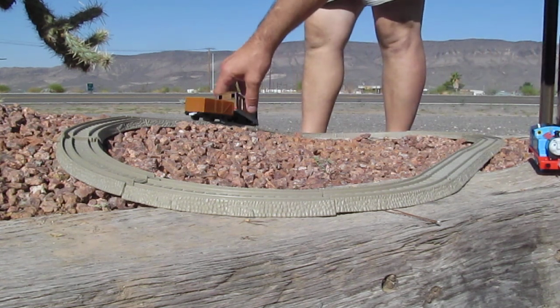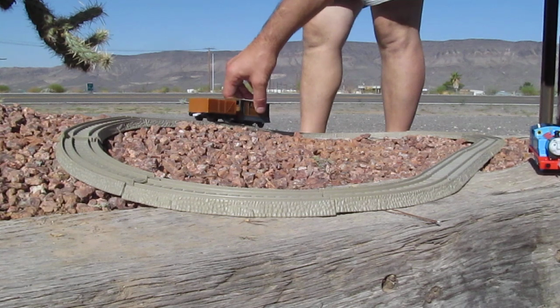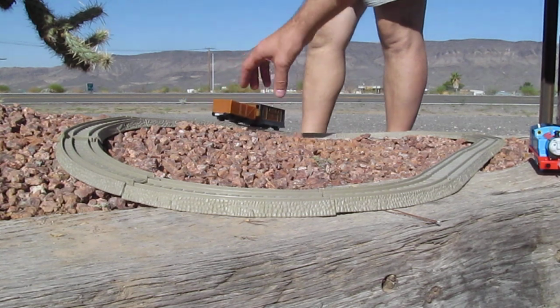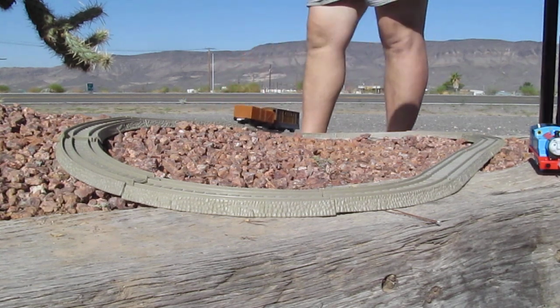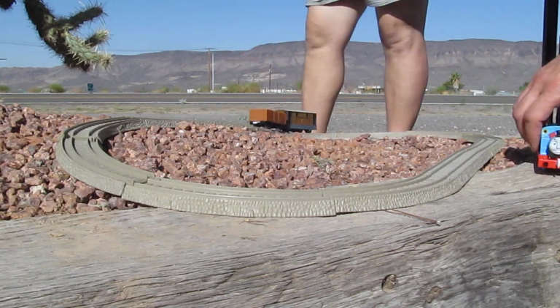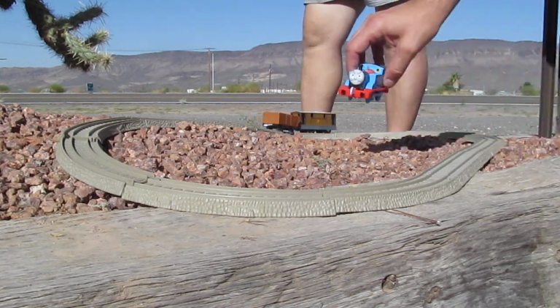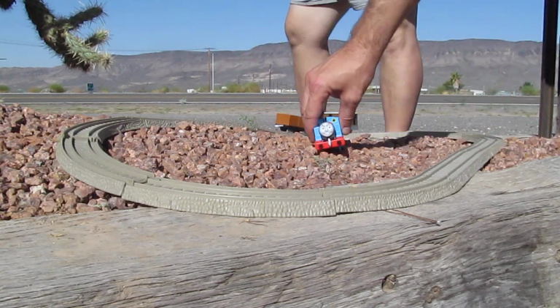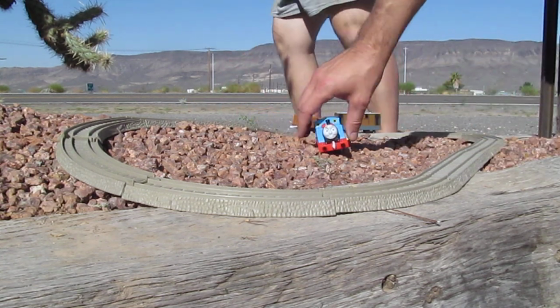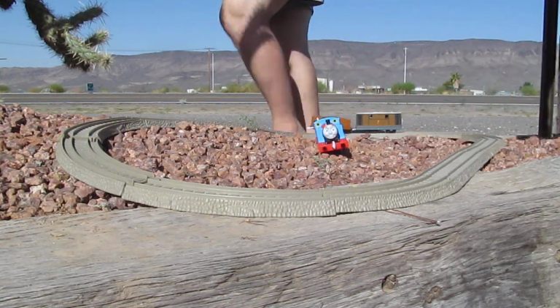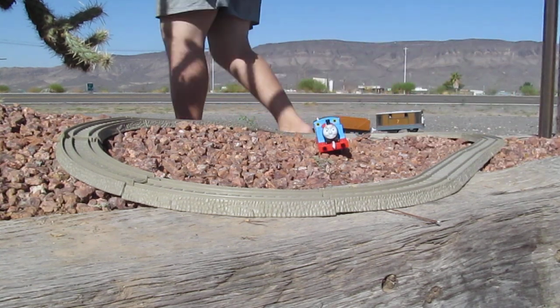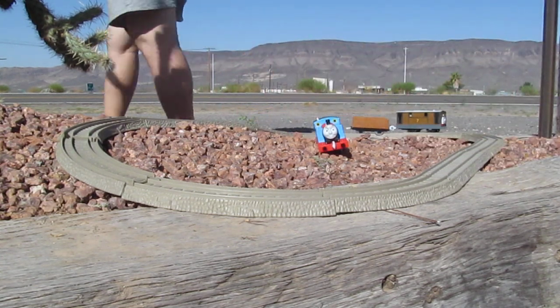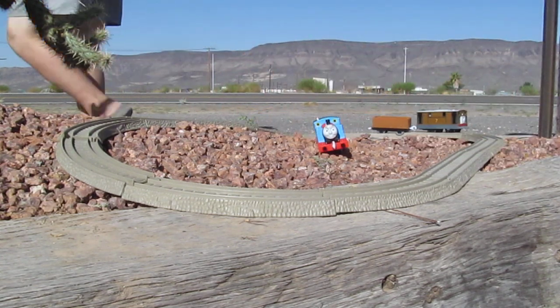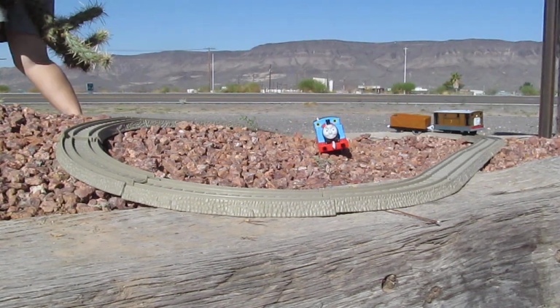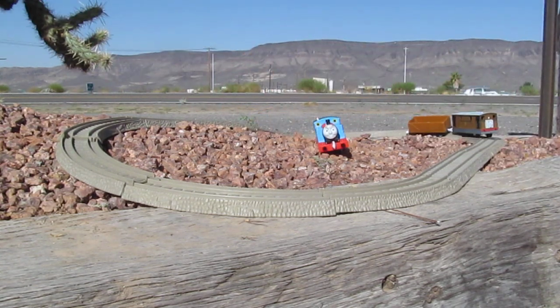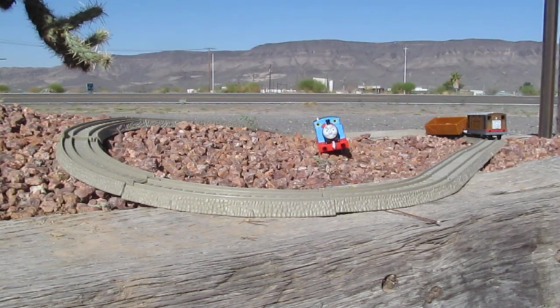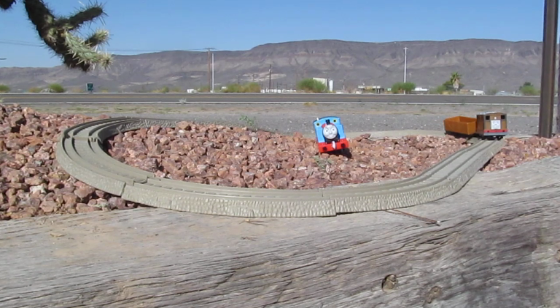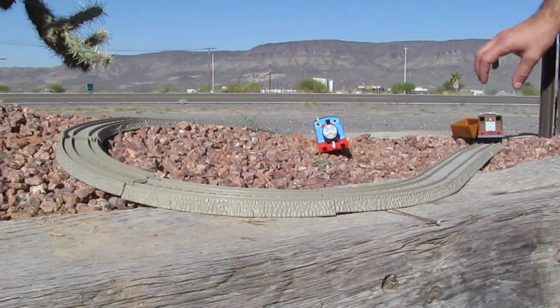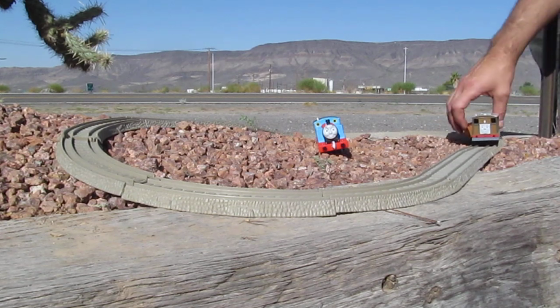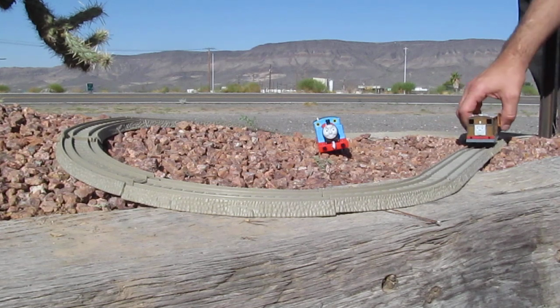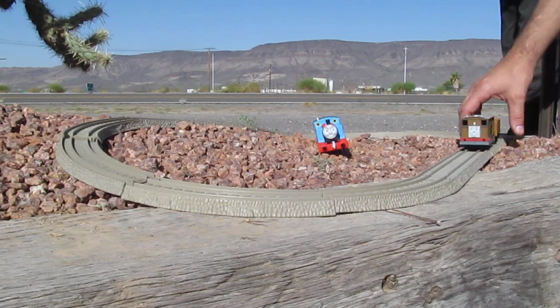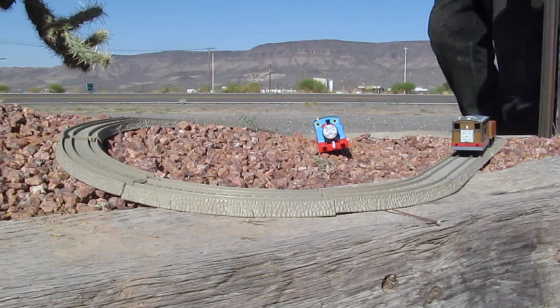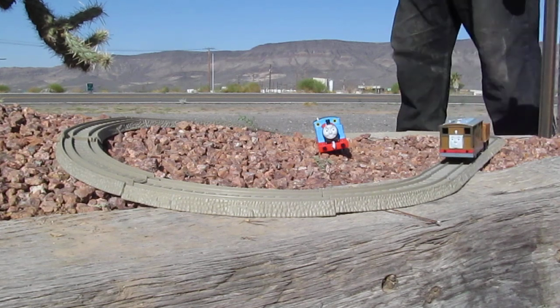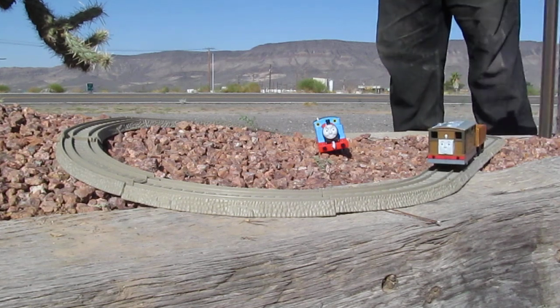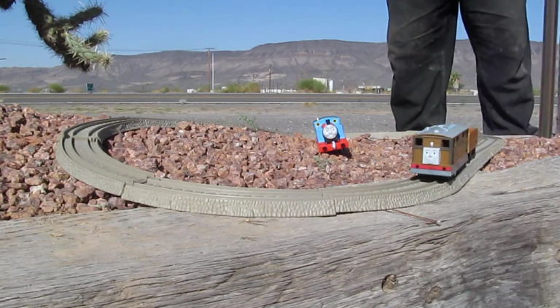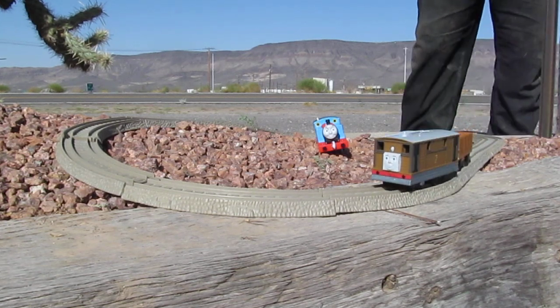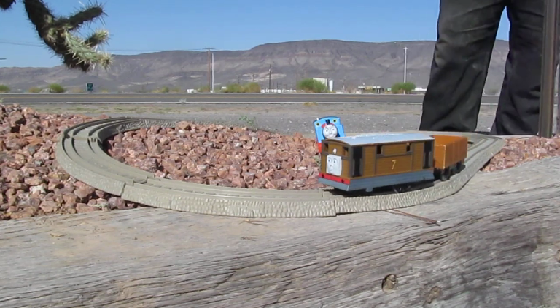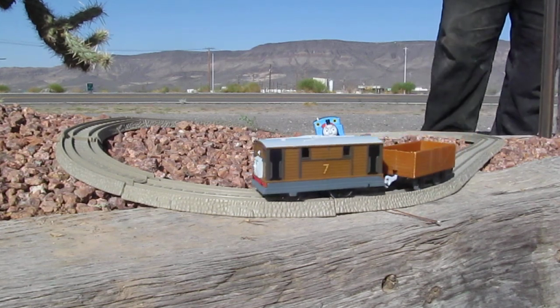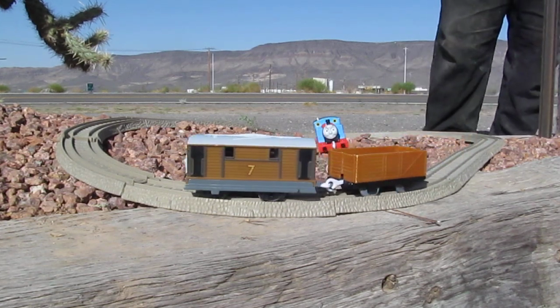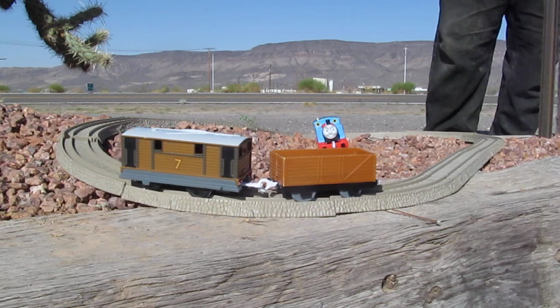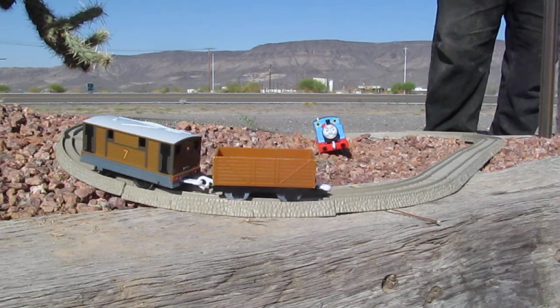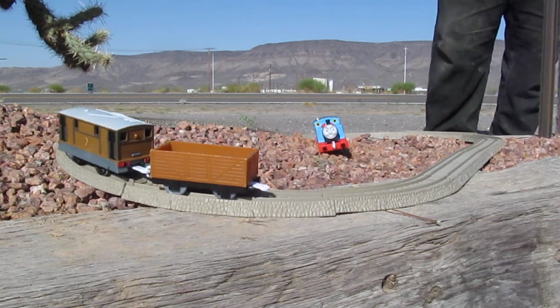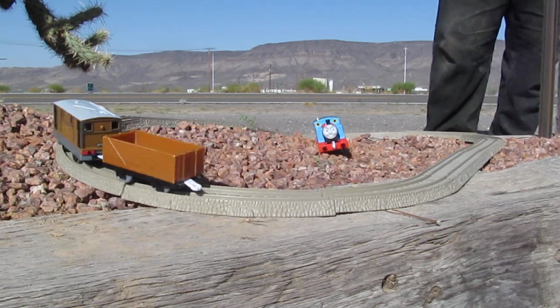That's not the size of a Thomas the Tank train set. It looks more like a motorhome. You can't get... I don't know what scale they are, but they're not a true scale.